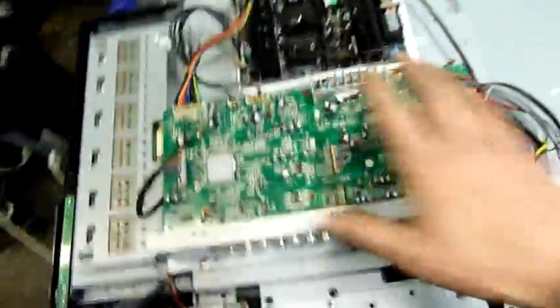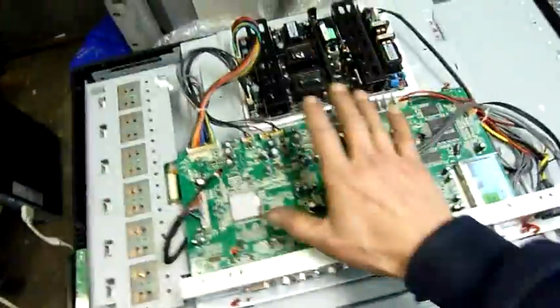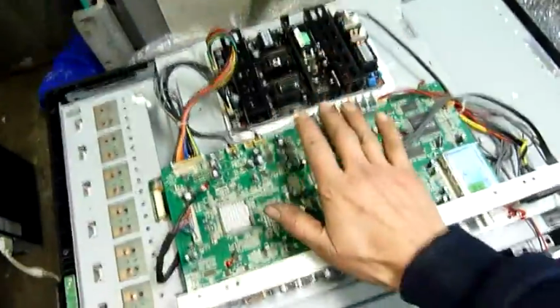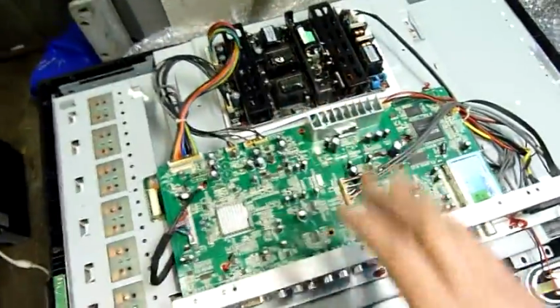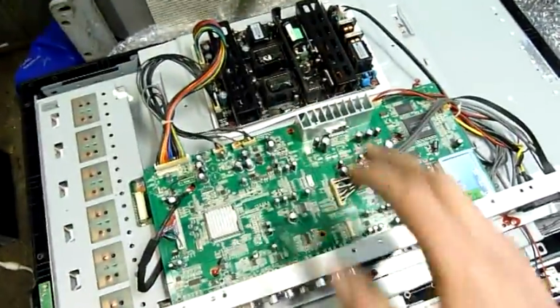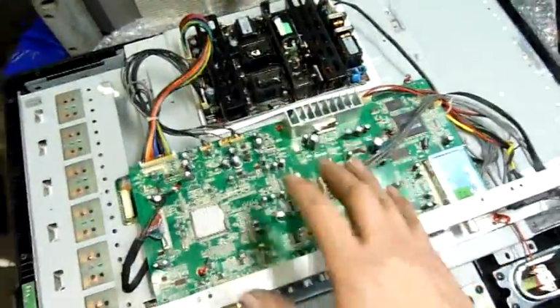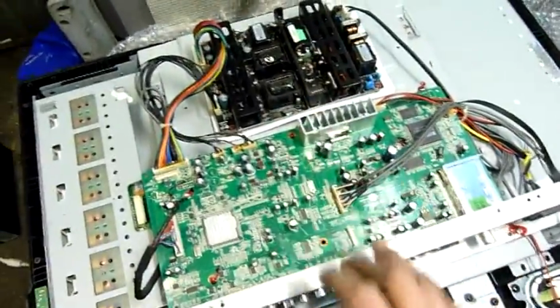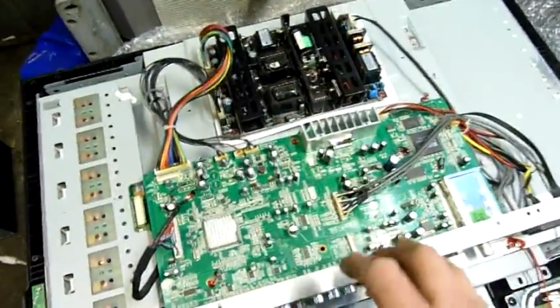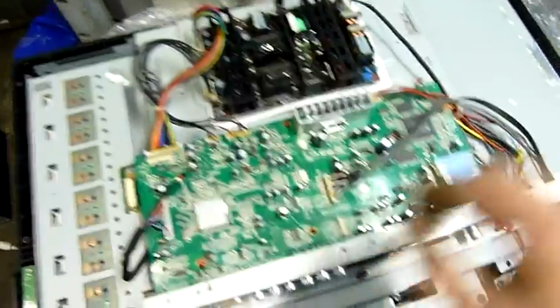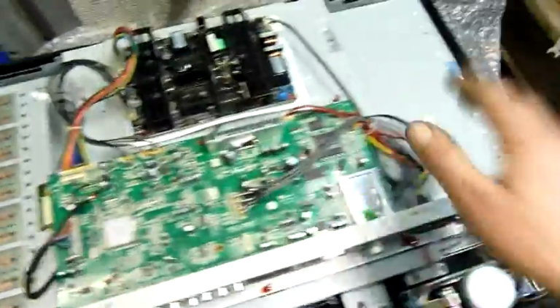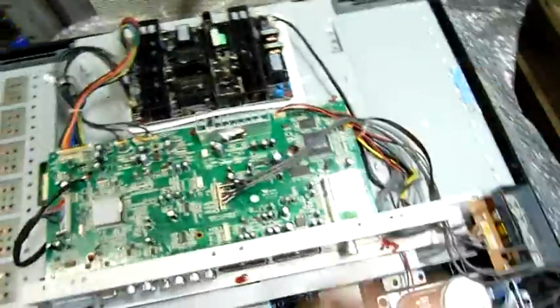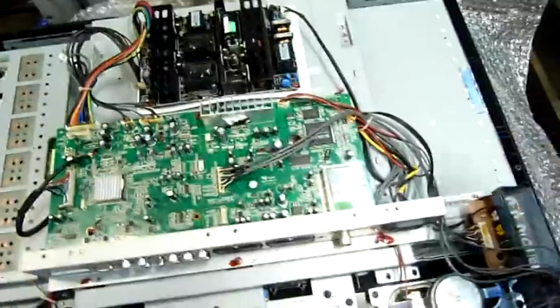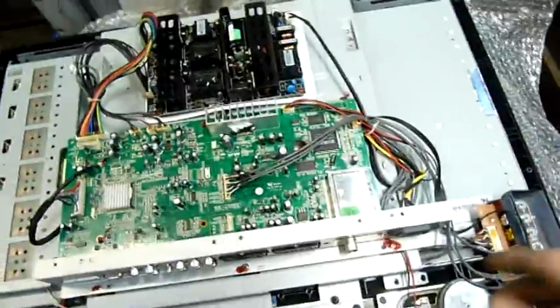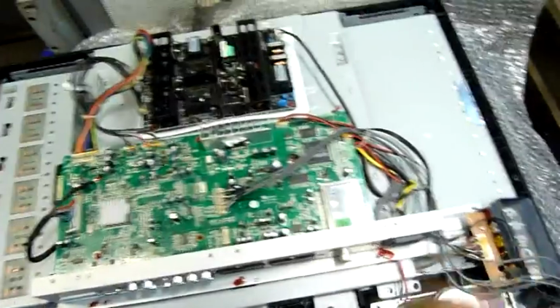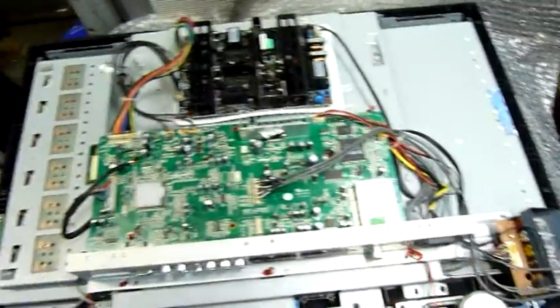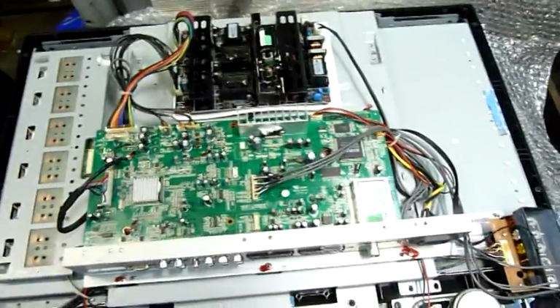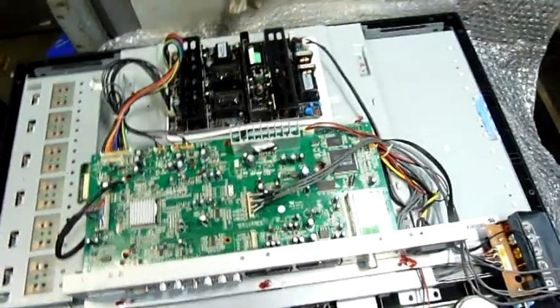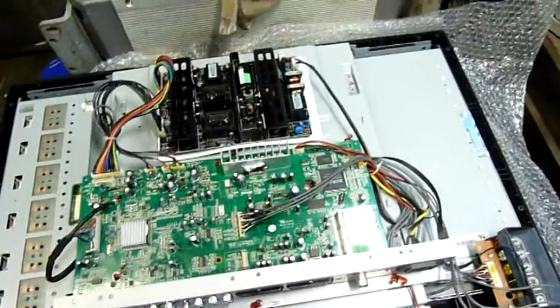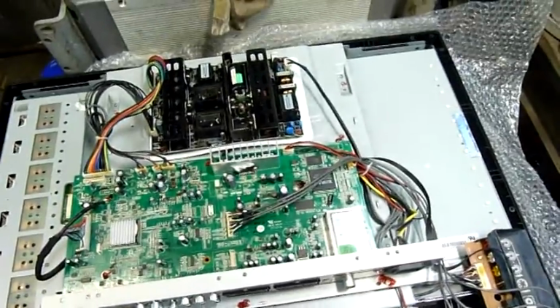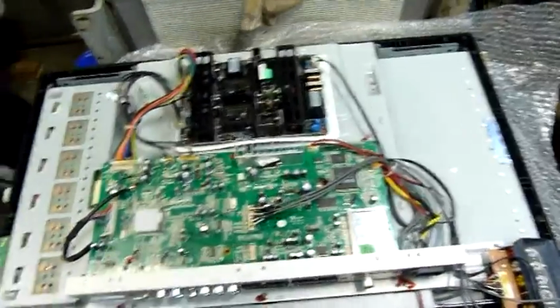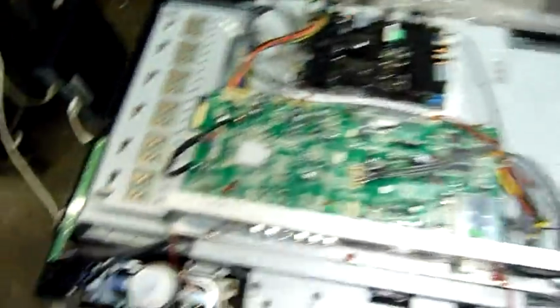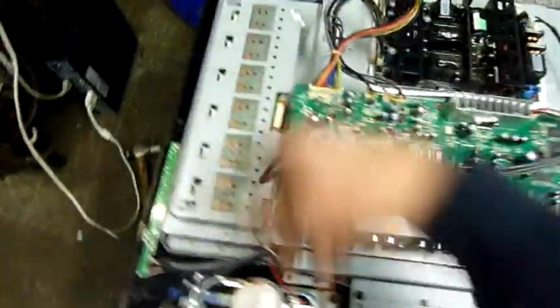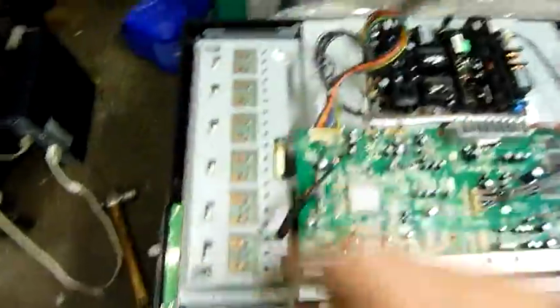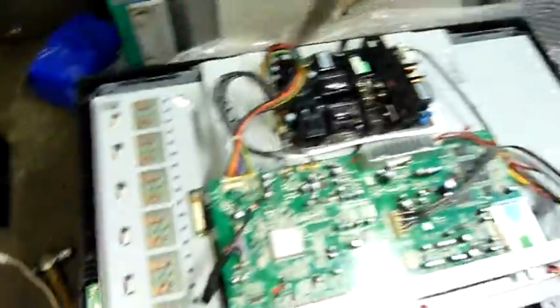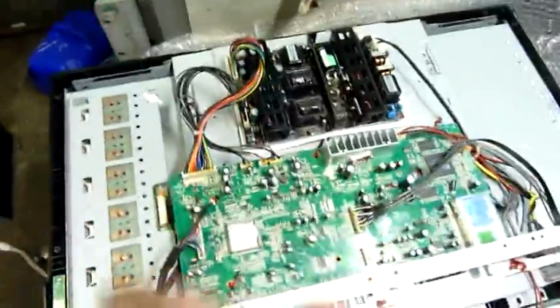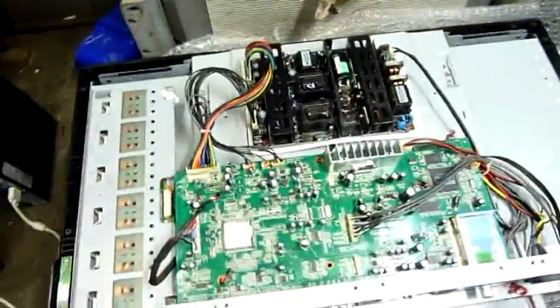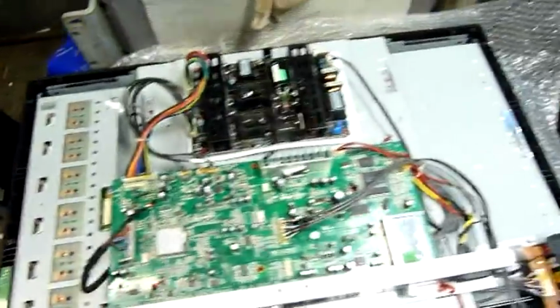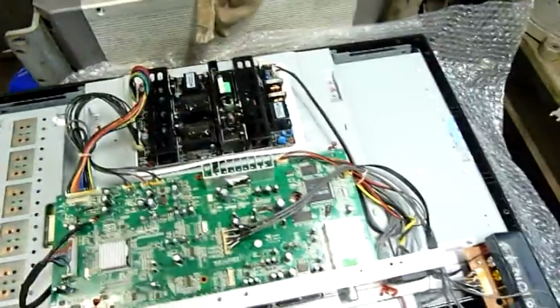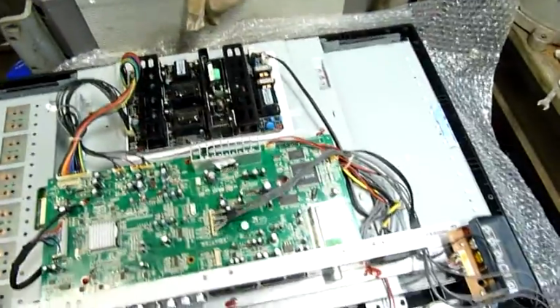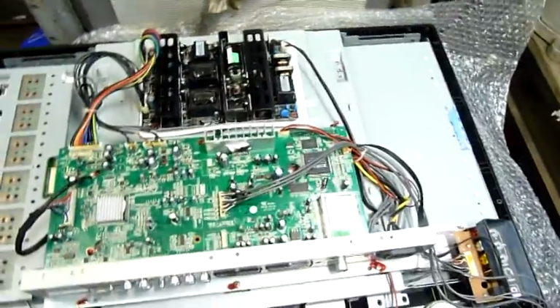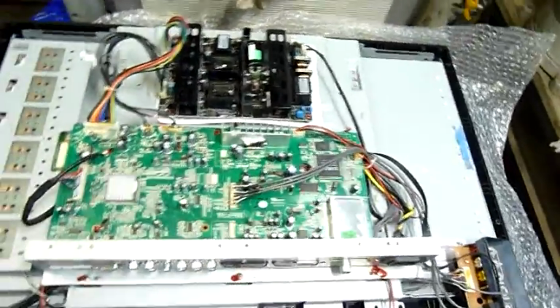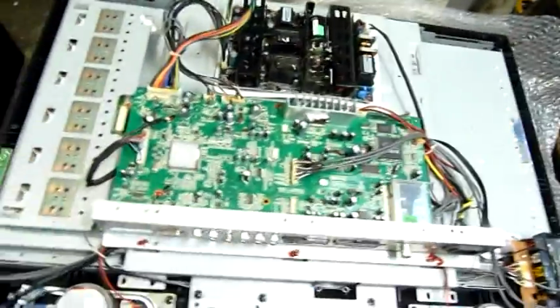I've got a fair idea it's probably a permanent problem with this board, but since the panel and everything's in such good nick it's still worth playing with, as the backlight inverters and everything like that still works fine. The panel's a good quality Taiwanese panel.